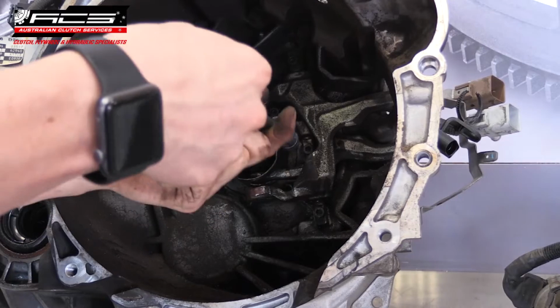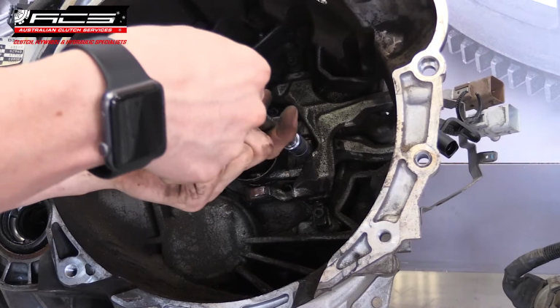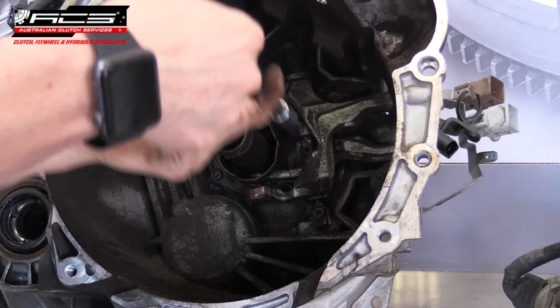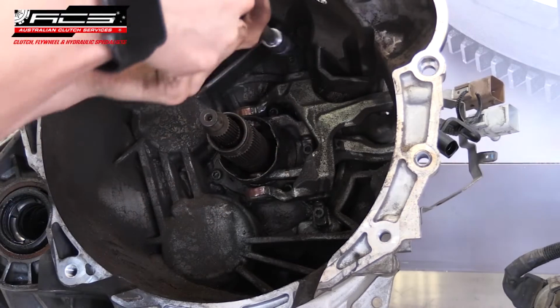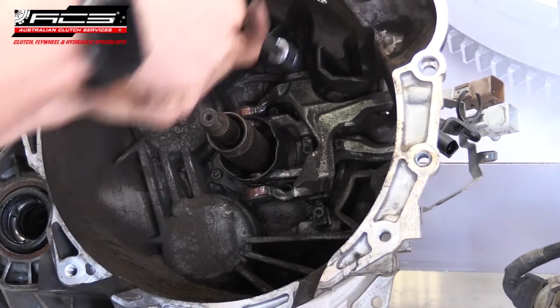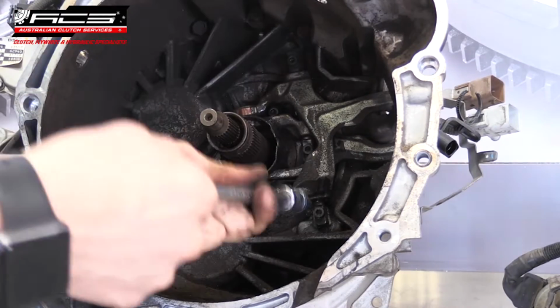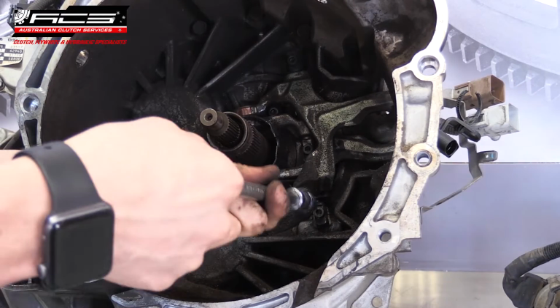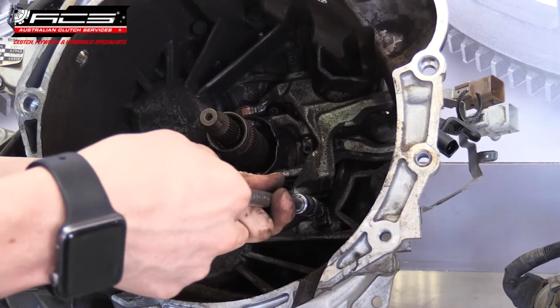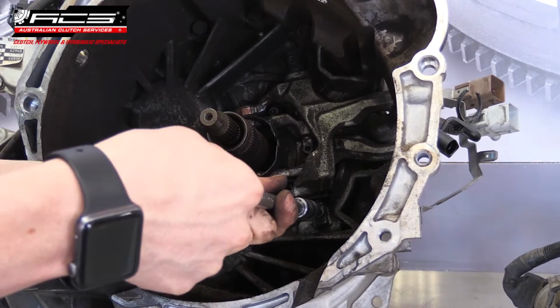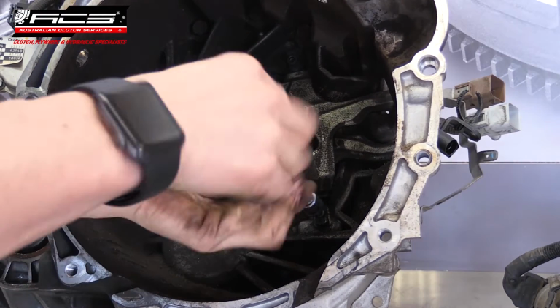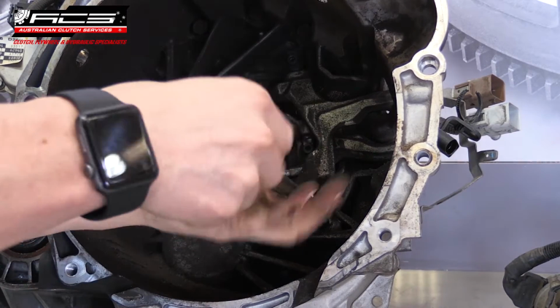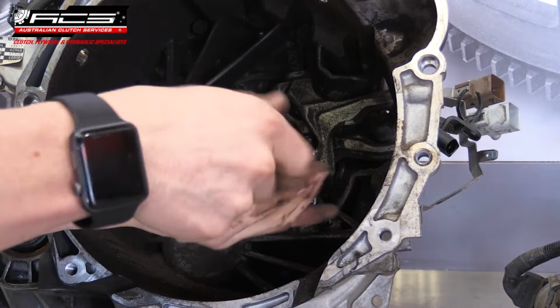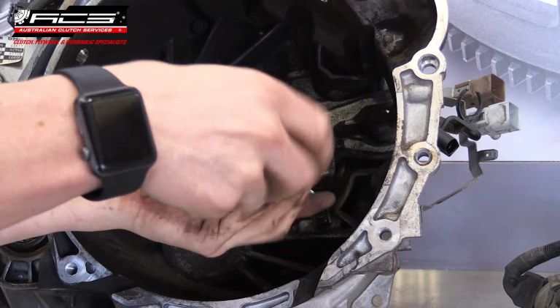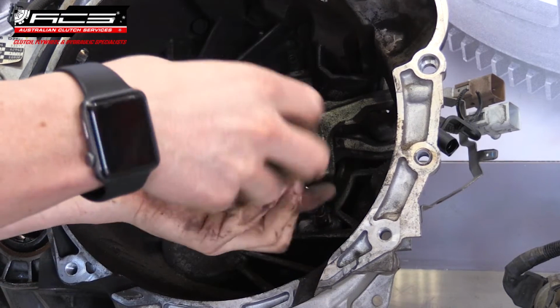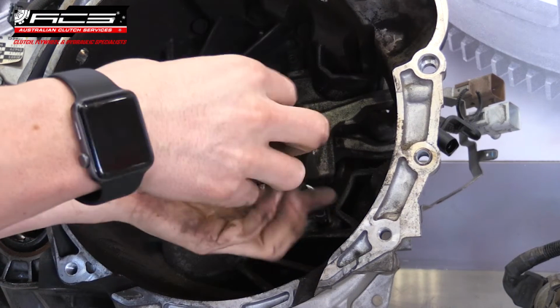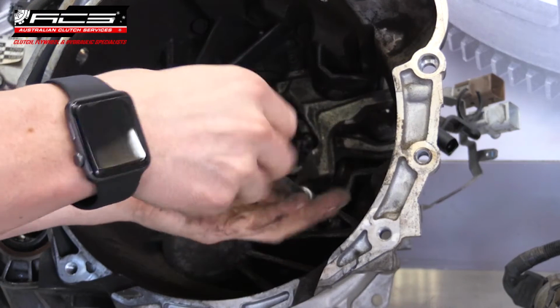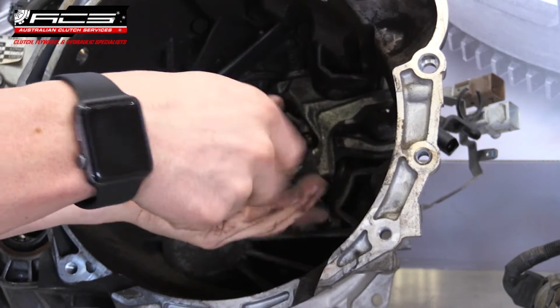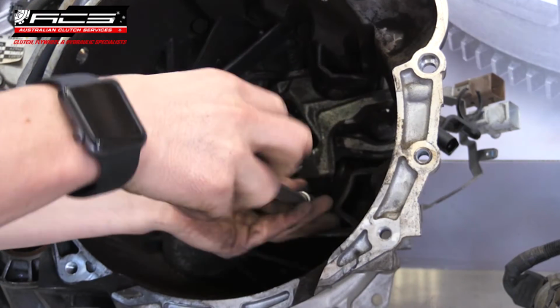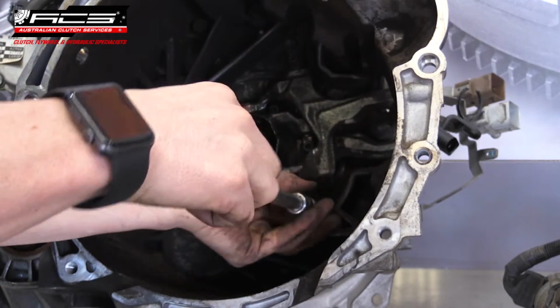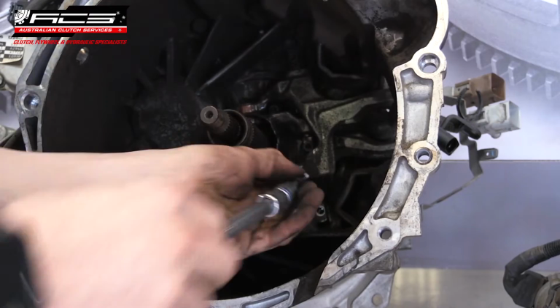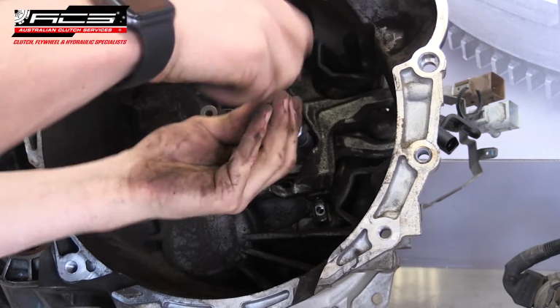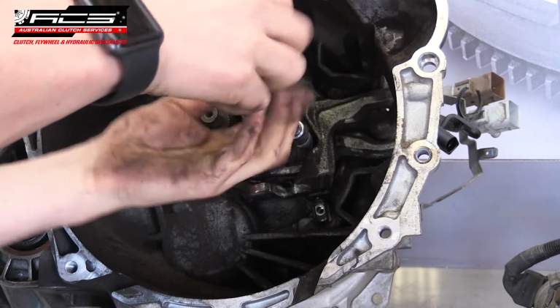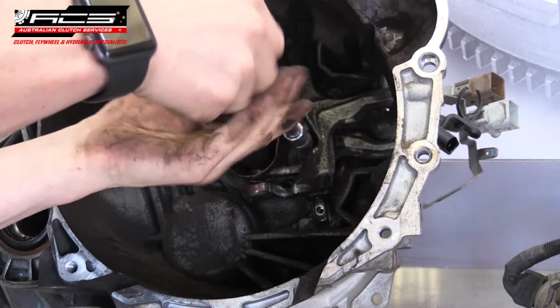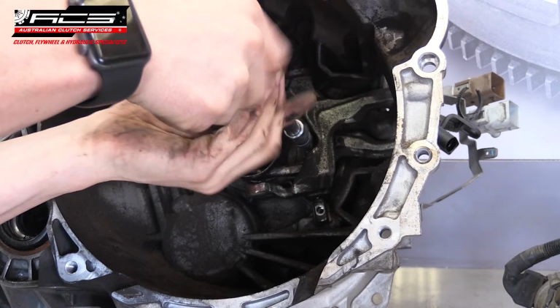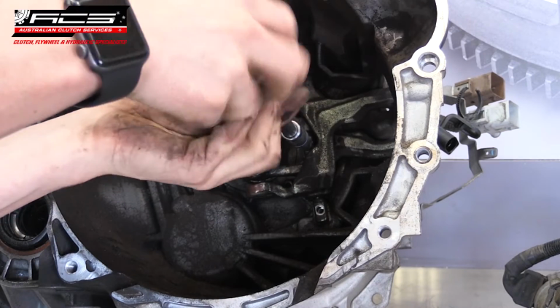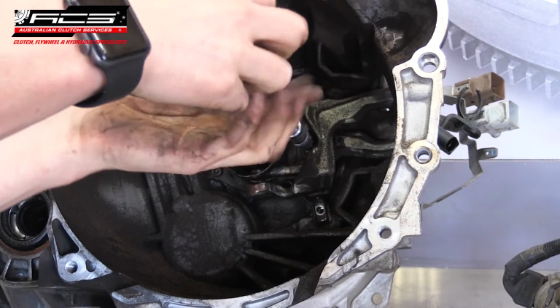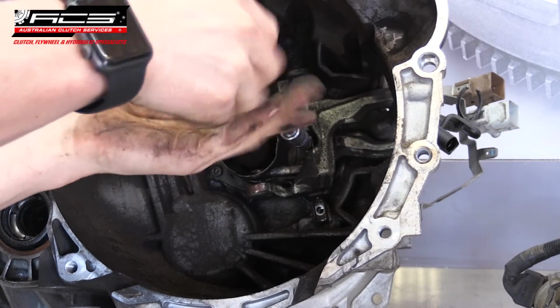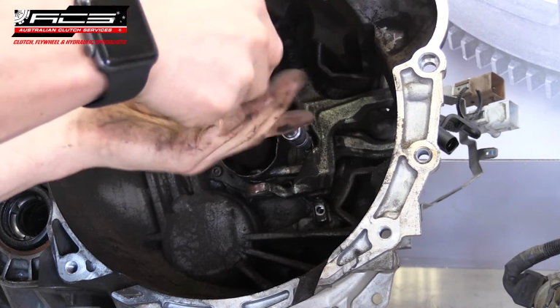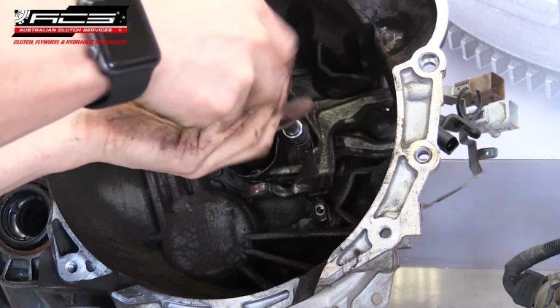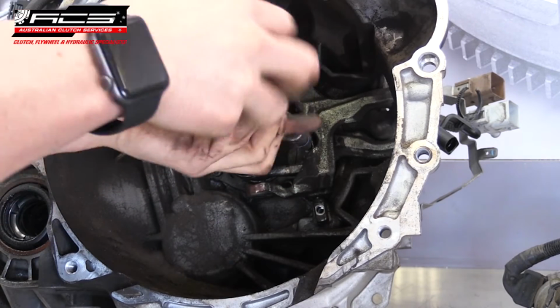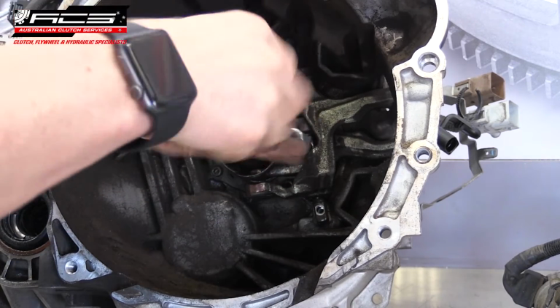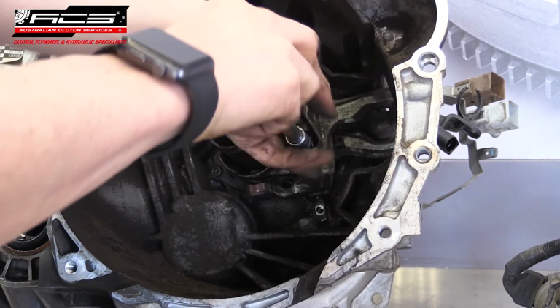The six cap screws holding the guide tube and fork pivot shaft can now be removed, and the forks and guide tube can then be removed all as one.